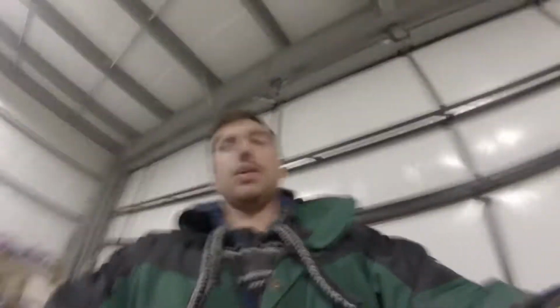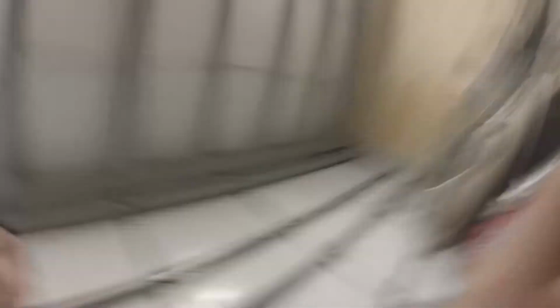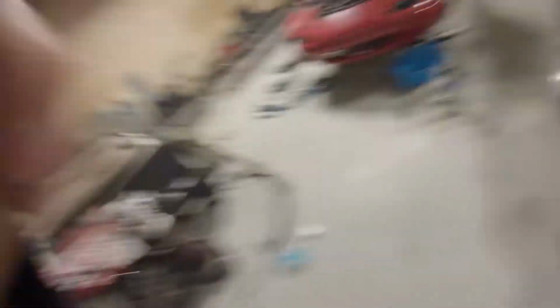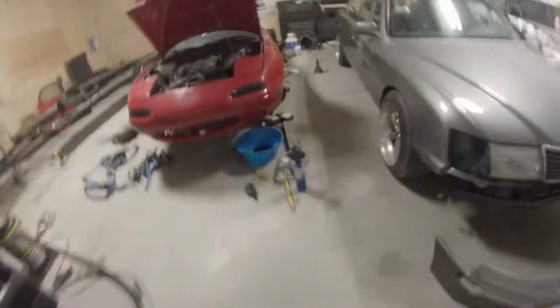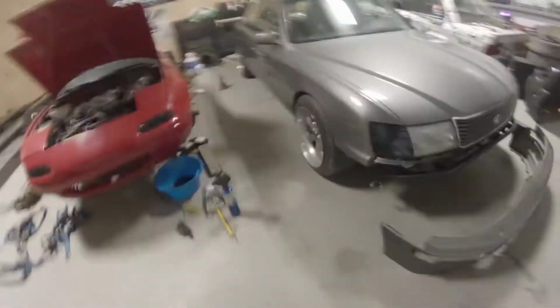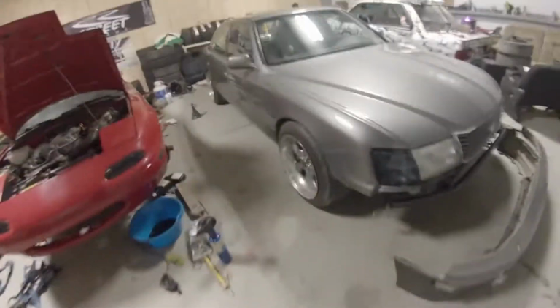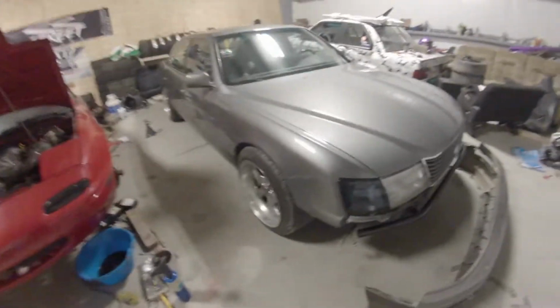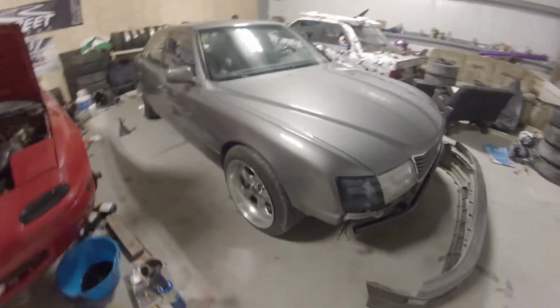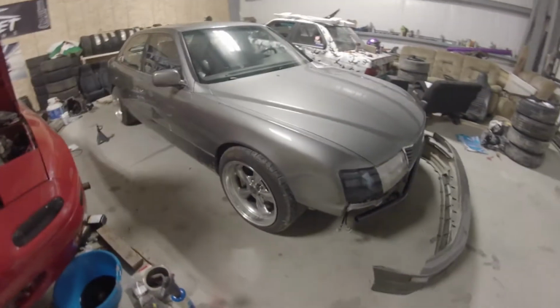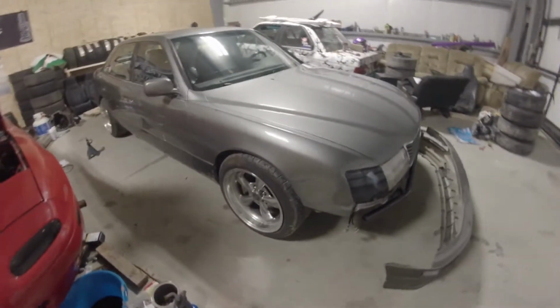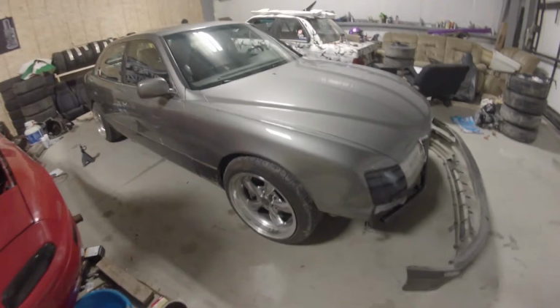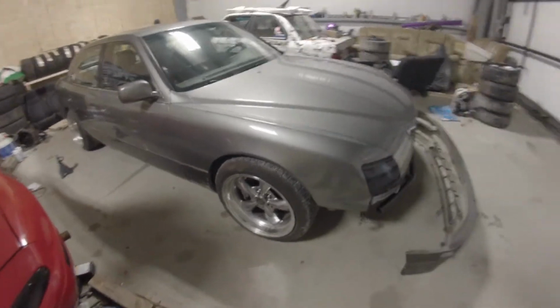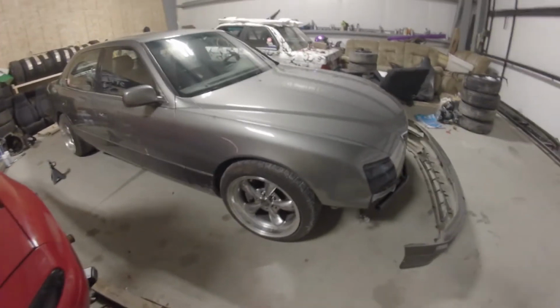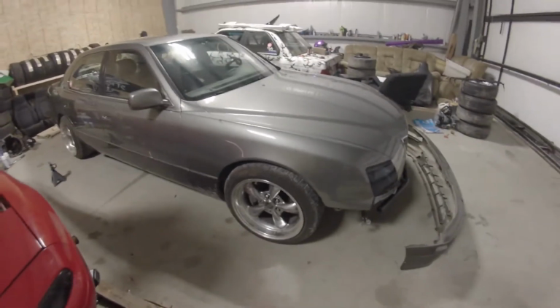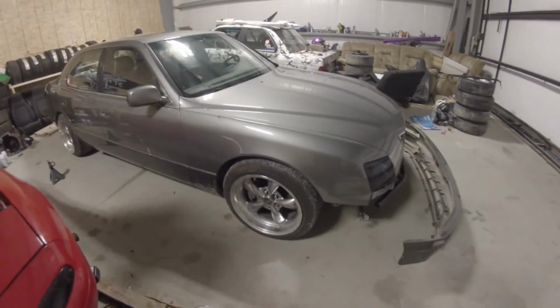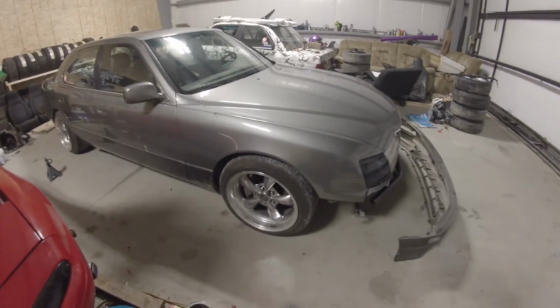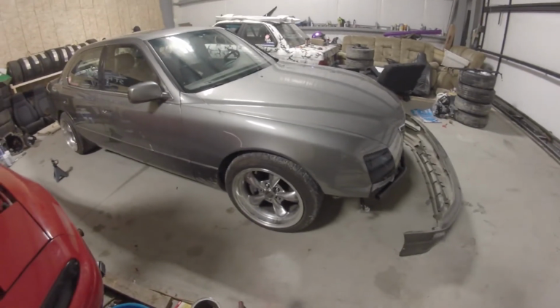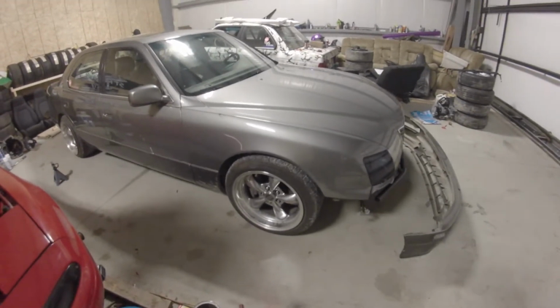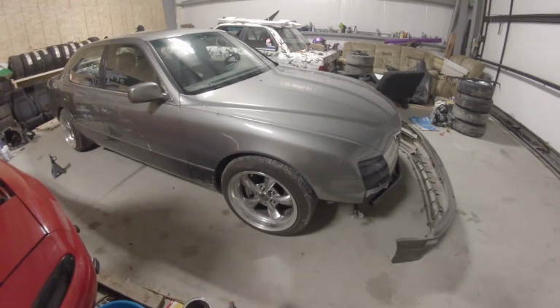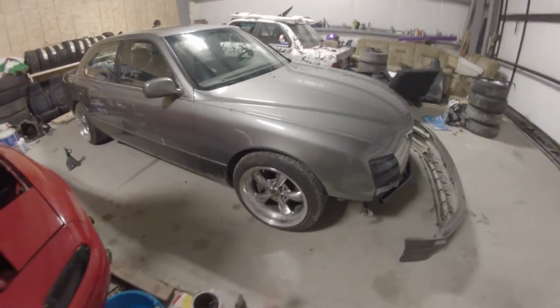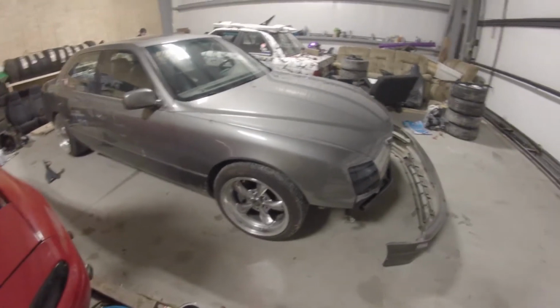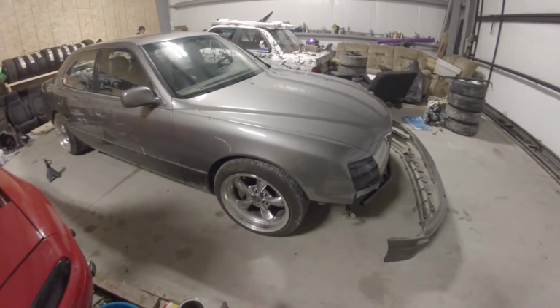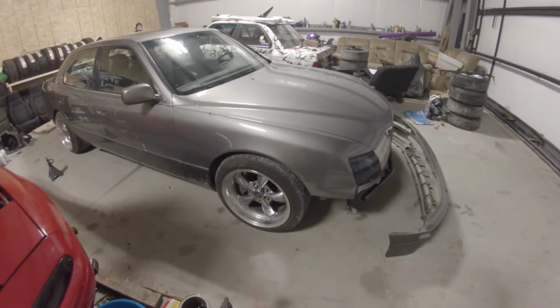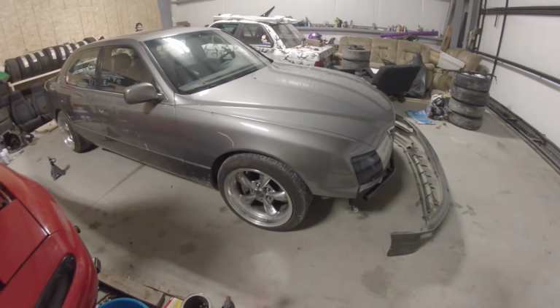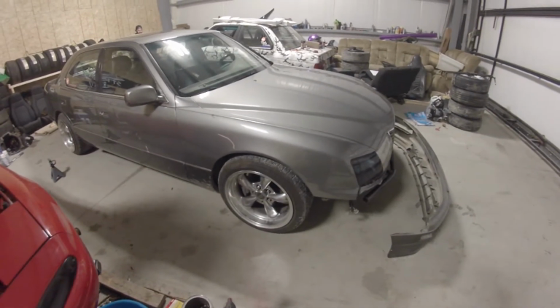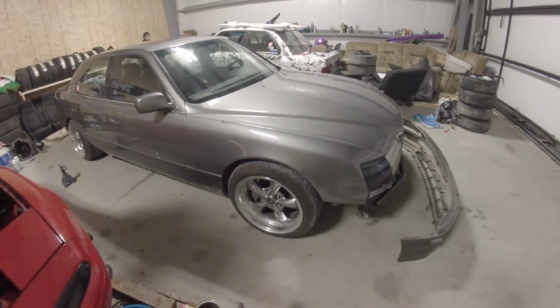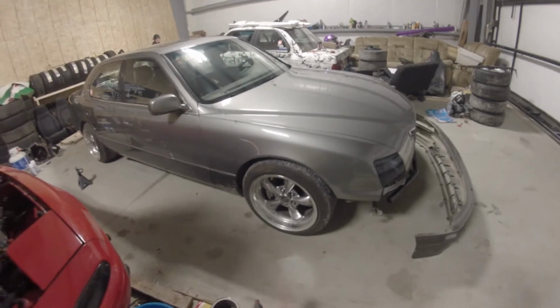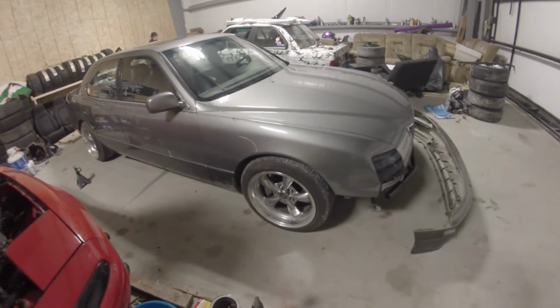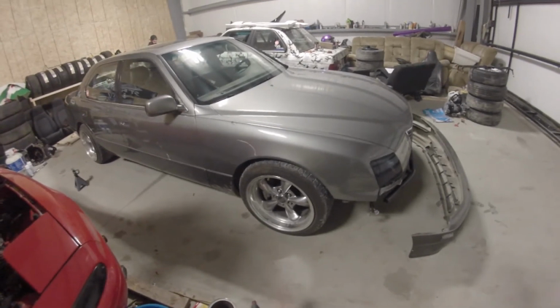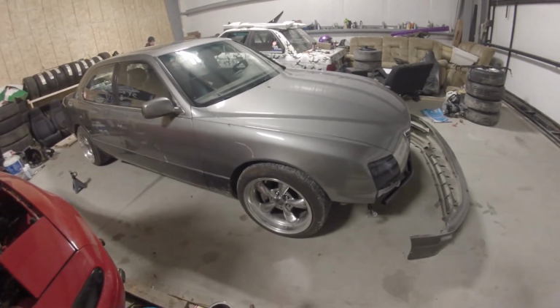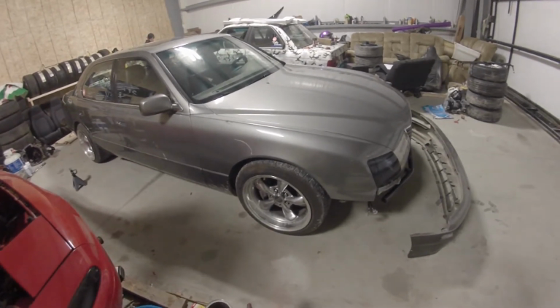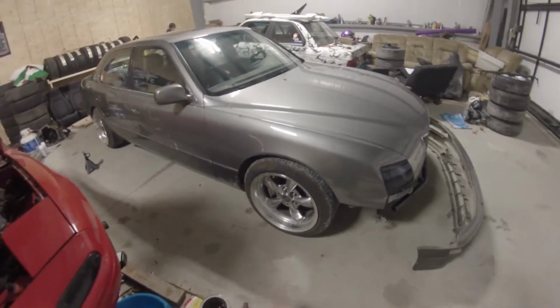The wheels that I currently have on the car are 17 by 10.5 plus 28 American Muscle Bullets, because I need as many Bald Eagles as I can get.